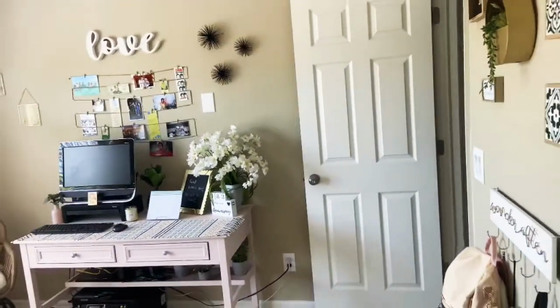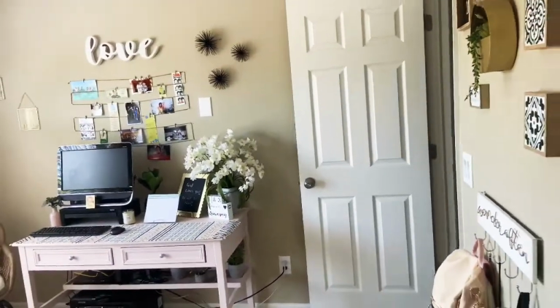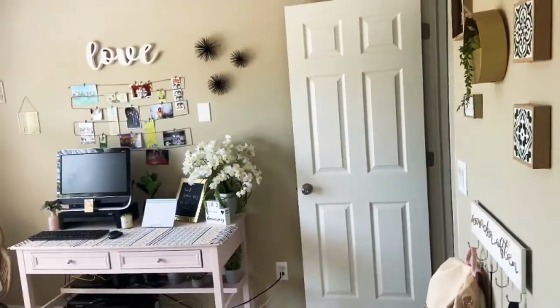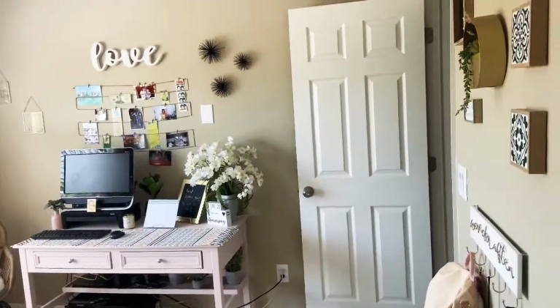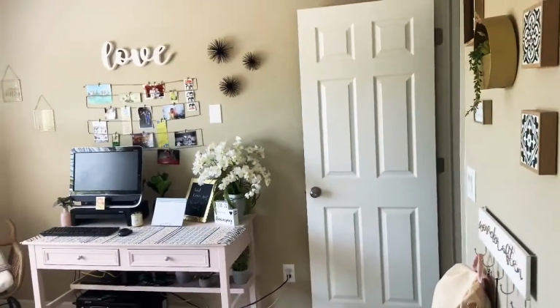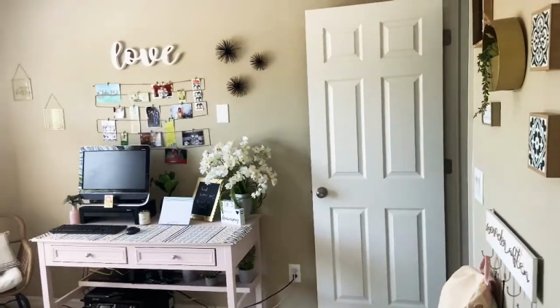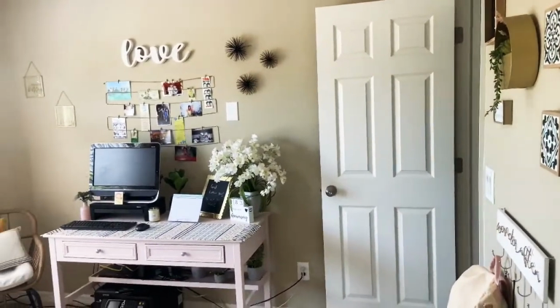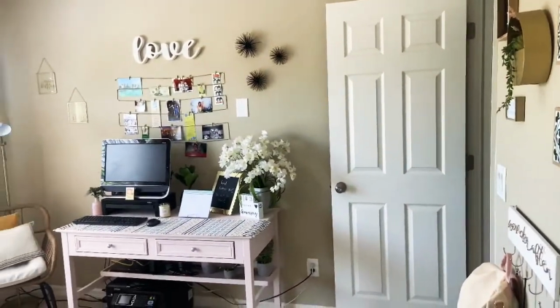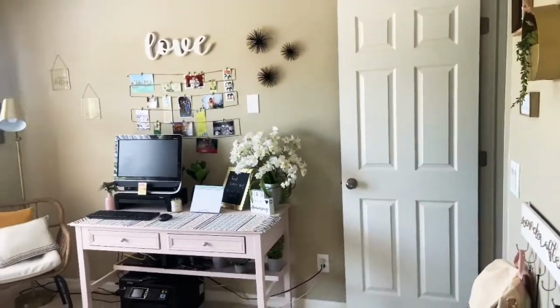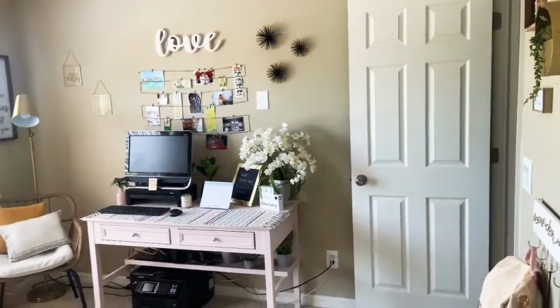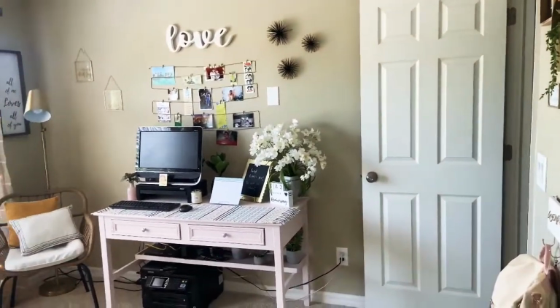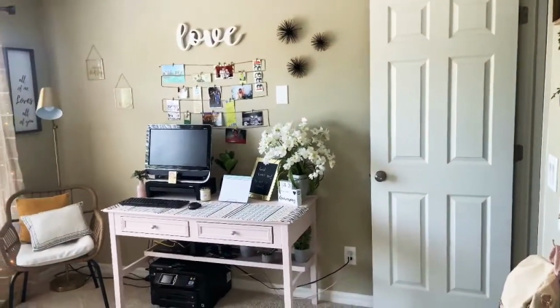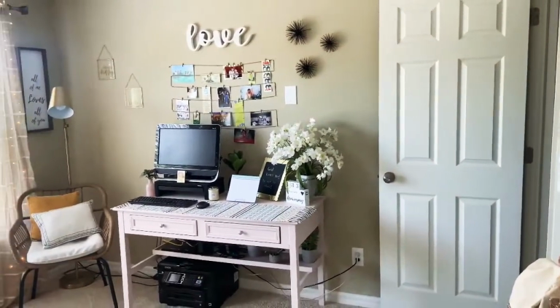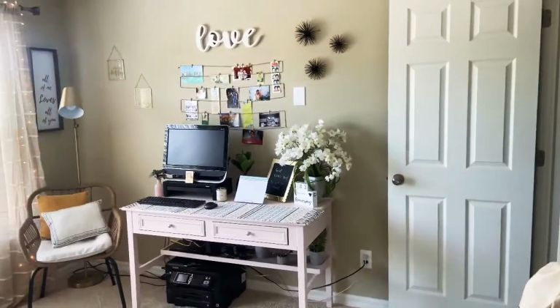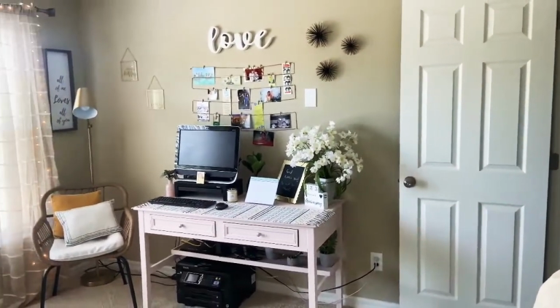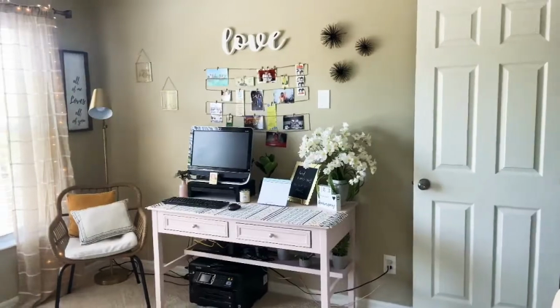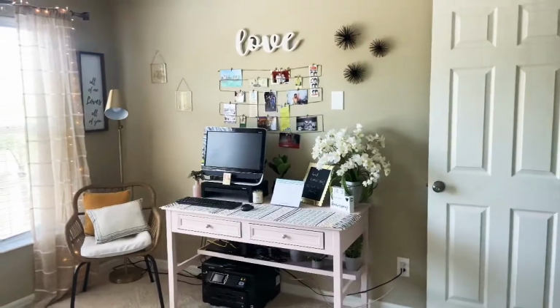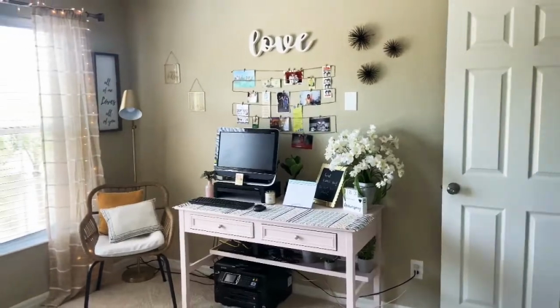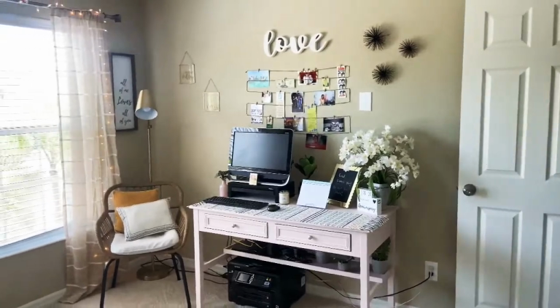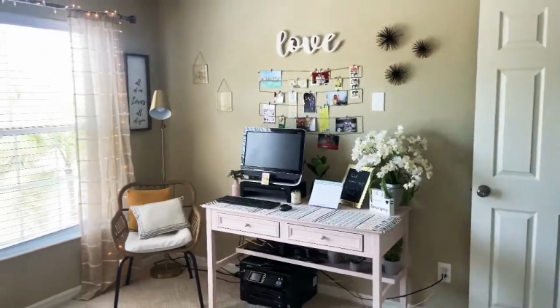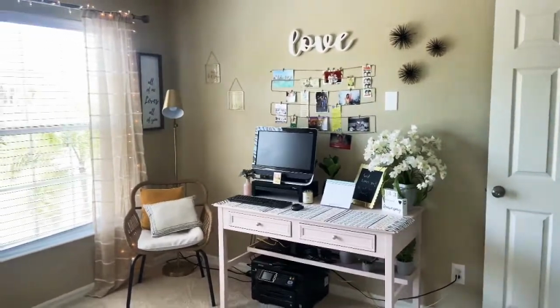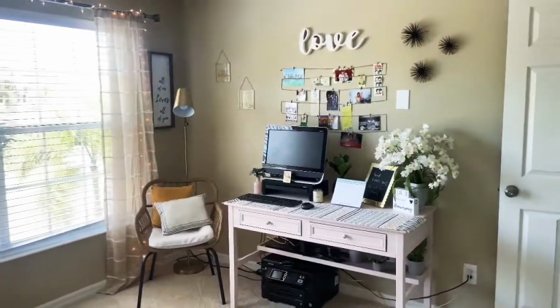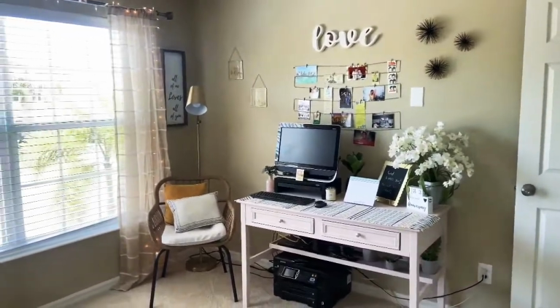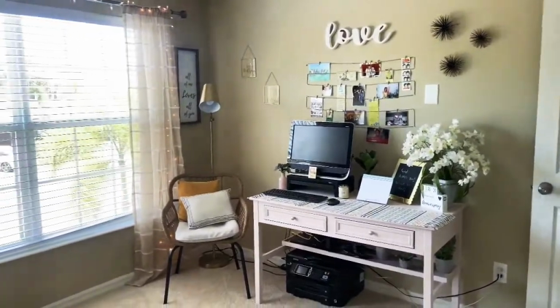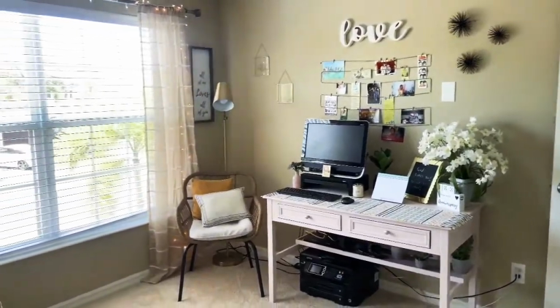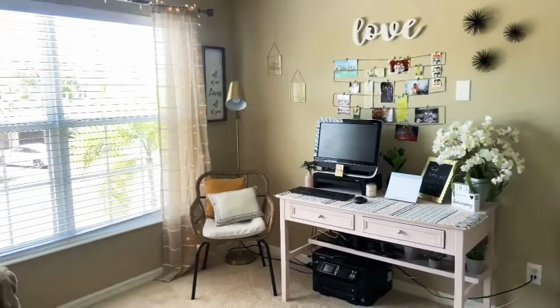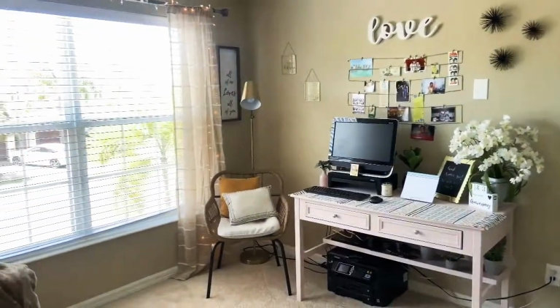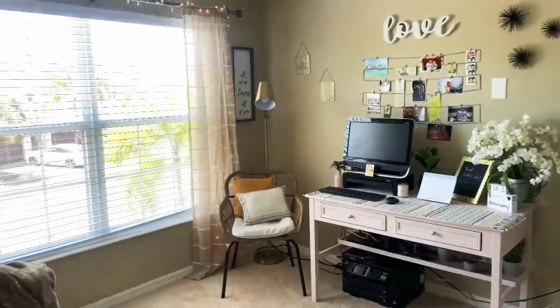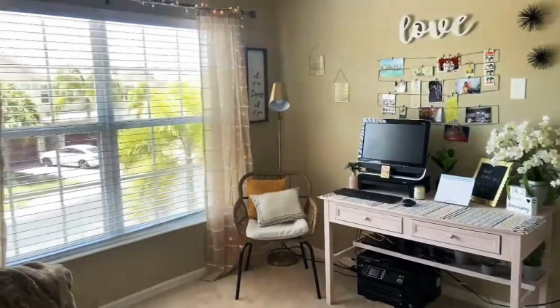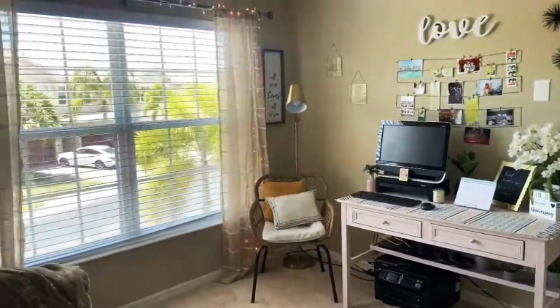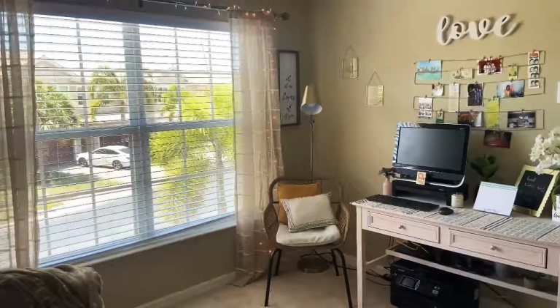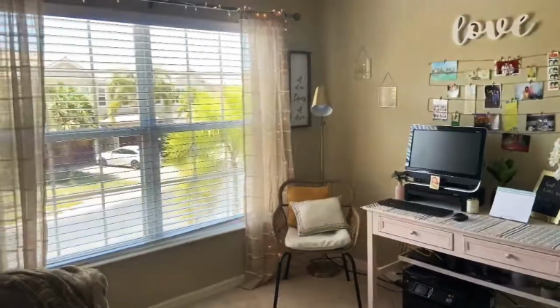Thank you guys so much for watching this crazy journey with me on fixing up this little office room. I really appreciate it. Thank you for watching, and if you guys want to go ahead and subscribe, I hope you guys have a beautiful day.